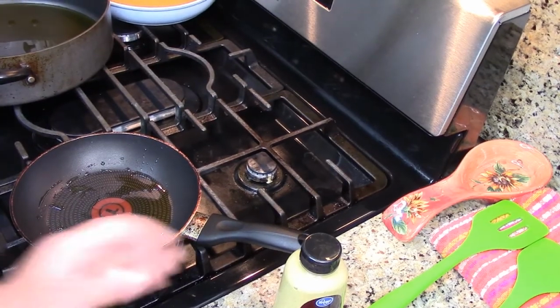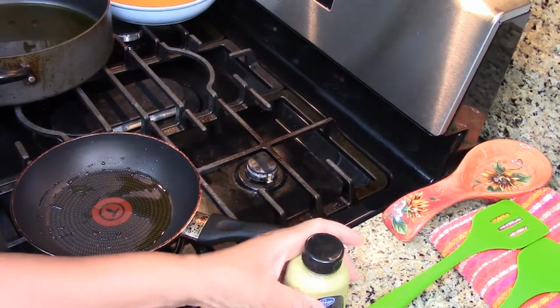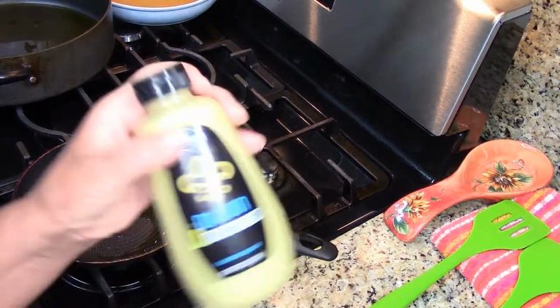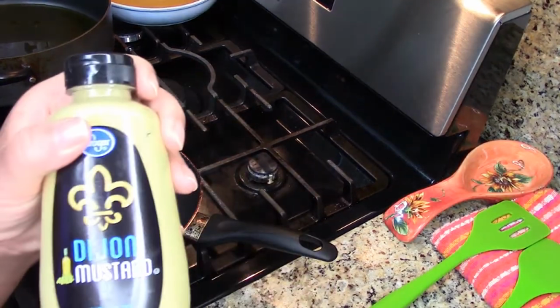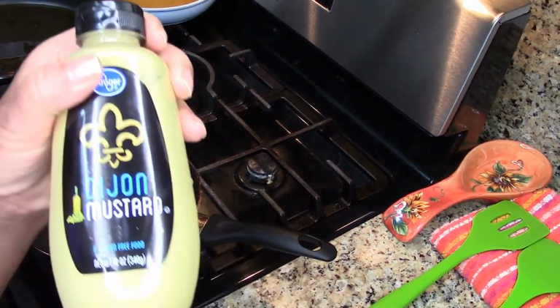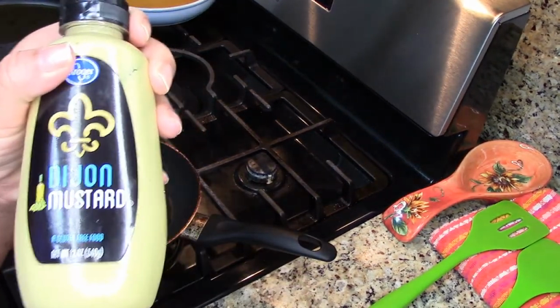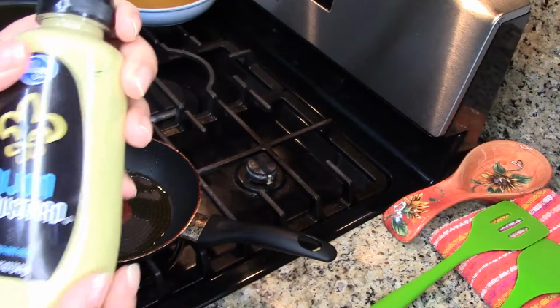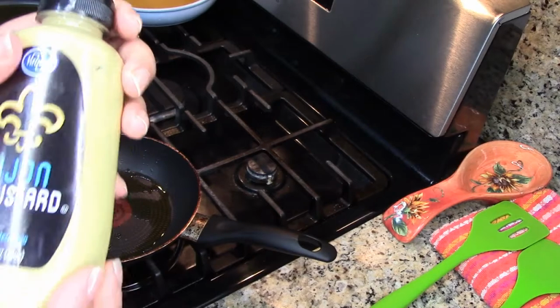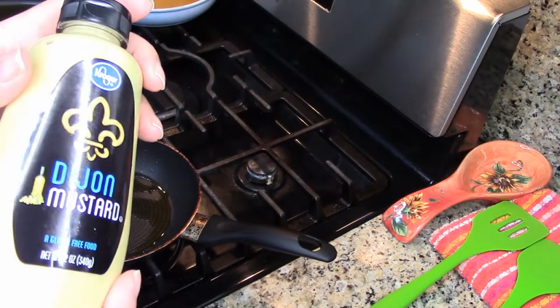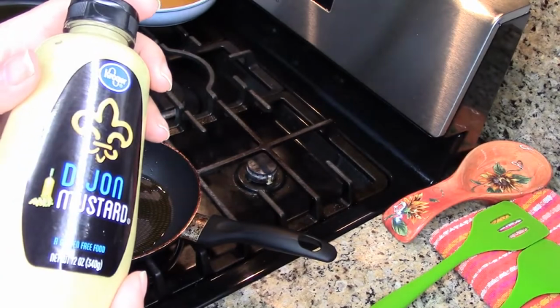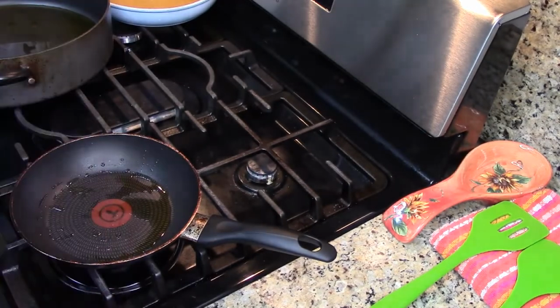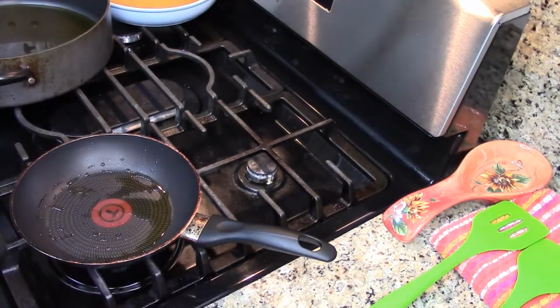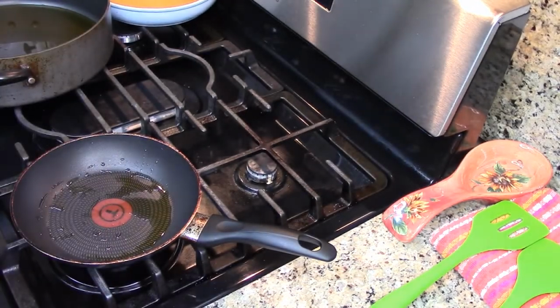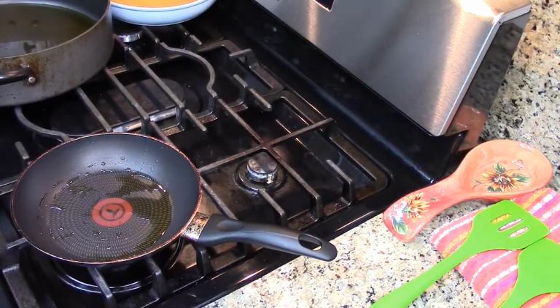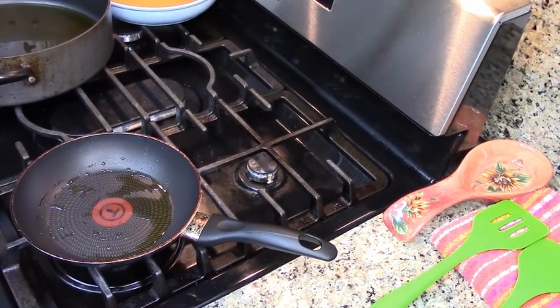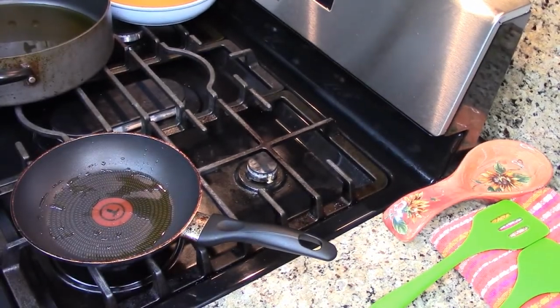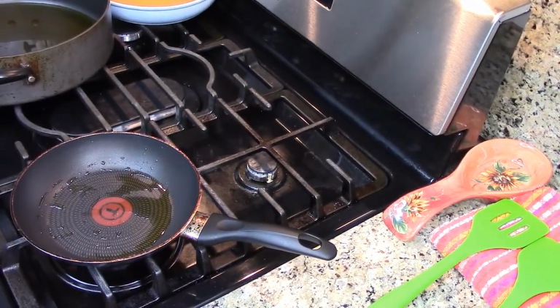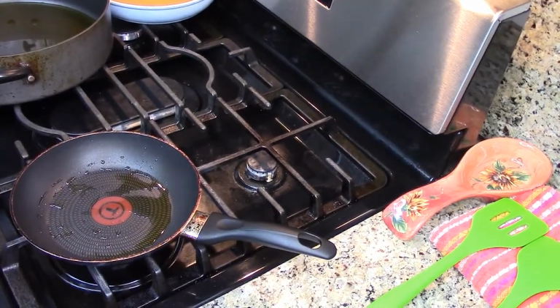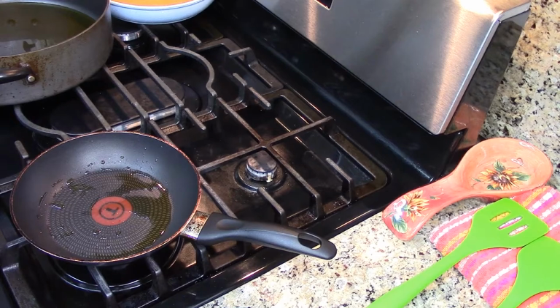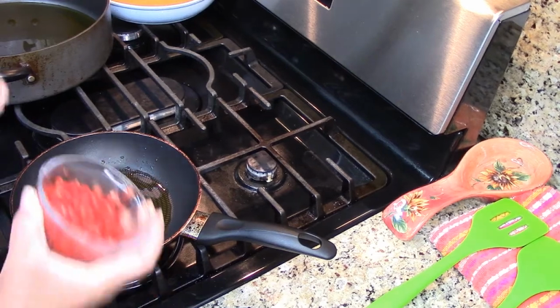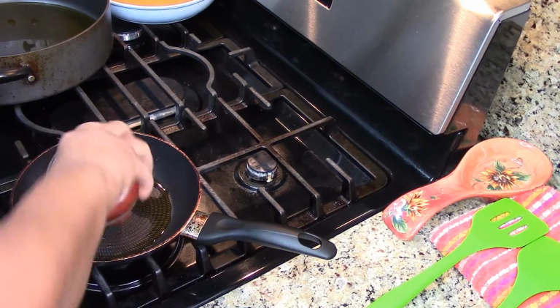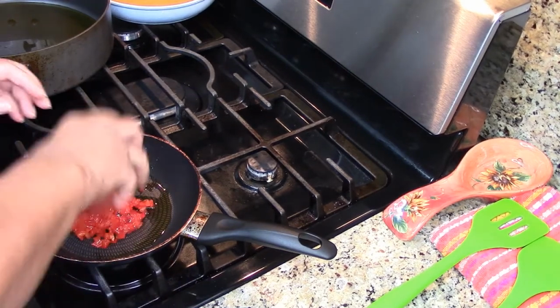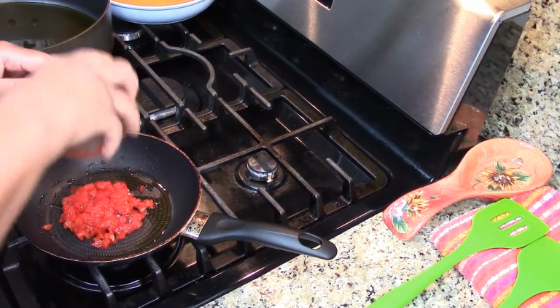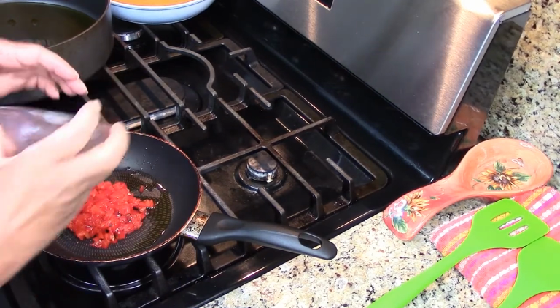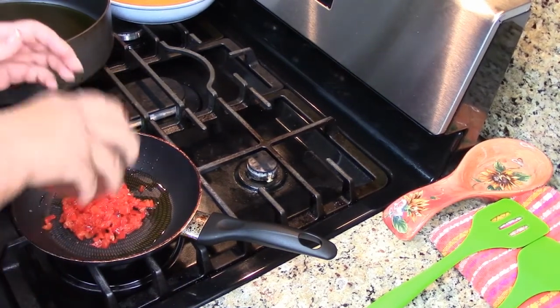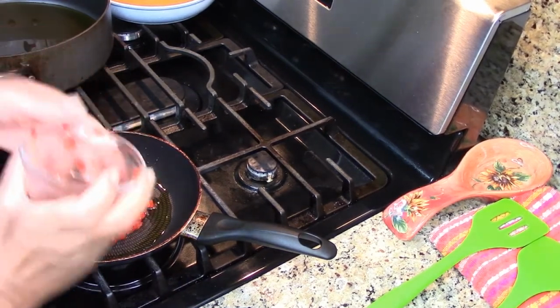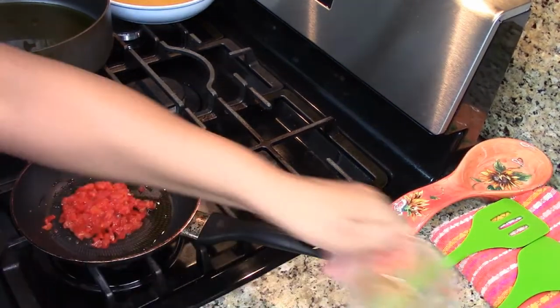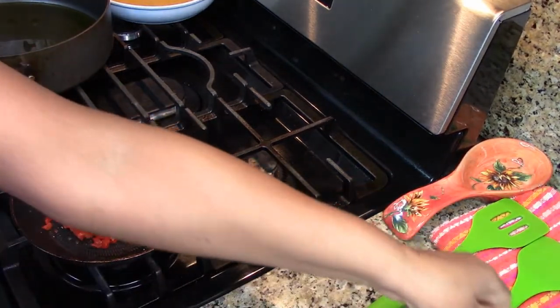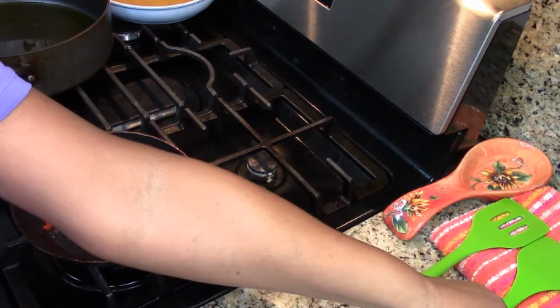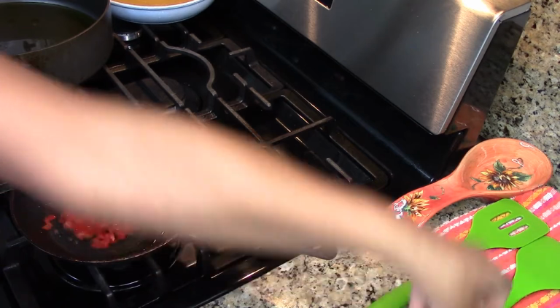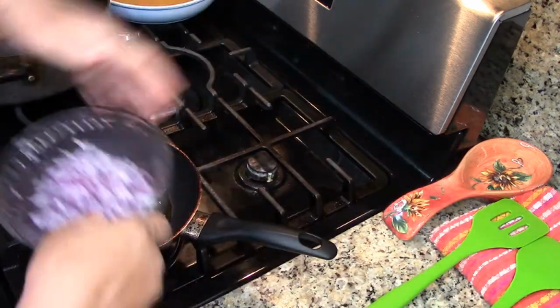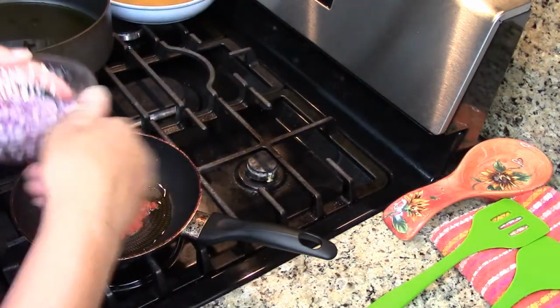I also forgot to show you guys the Dijon mustard — I'm going to be using a little bit of that too. And I'm just going to sauté these peppers and onions for a hot second.